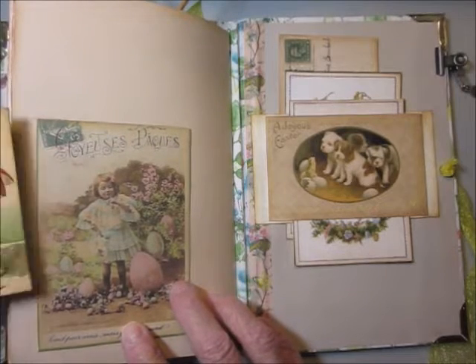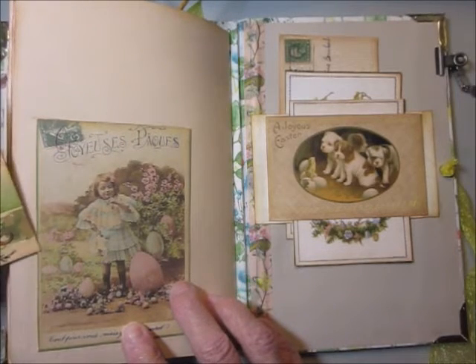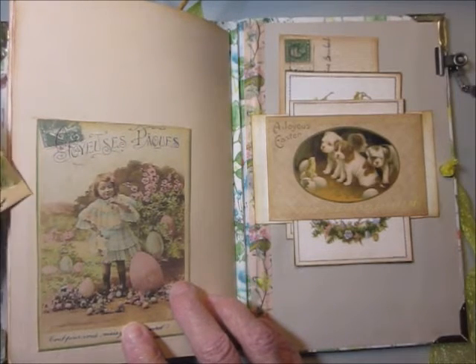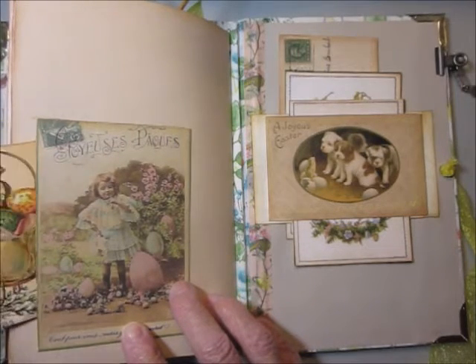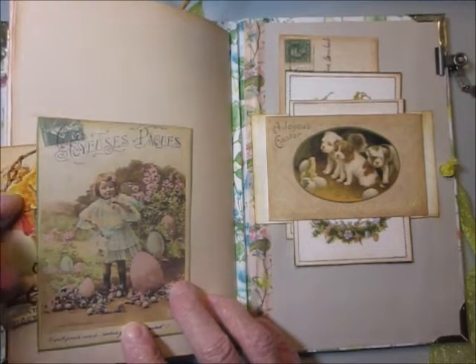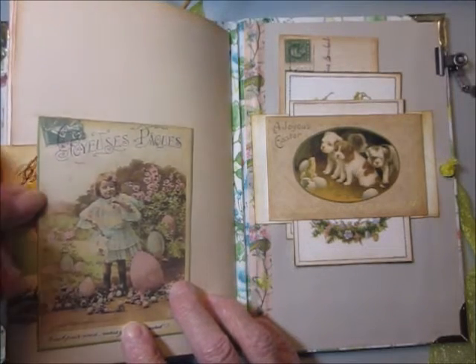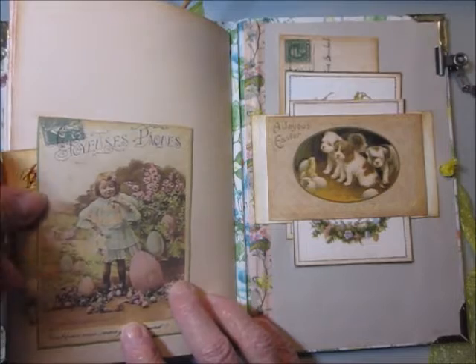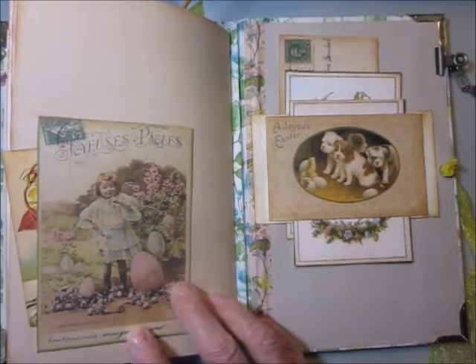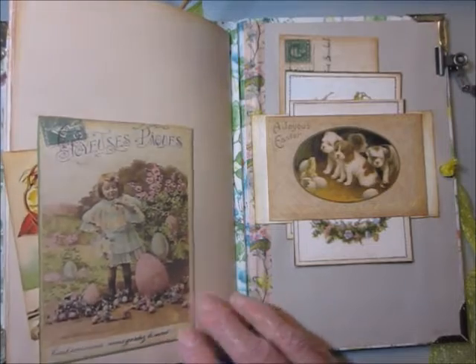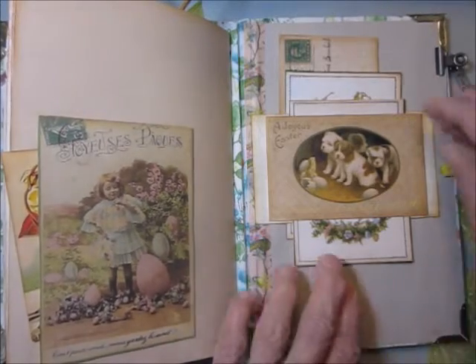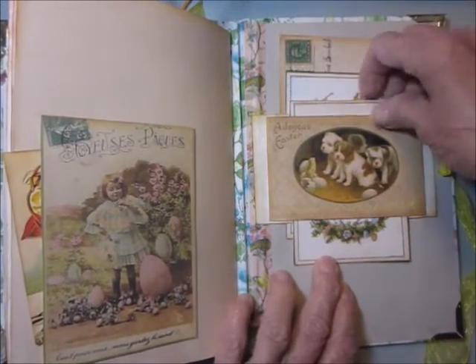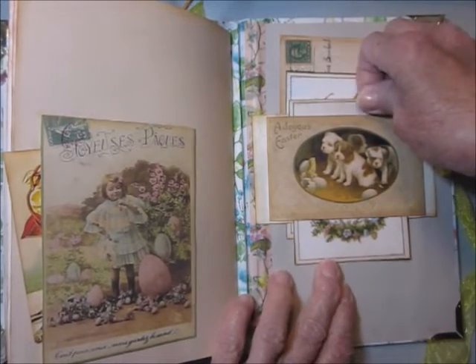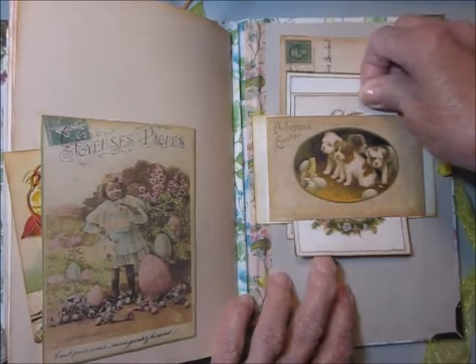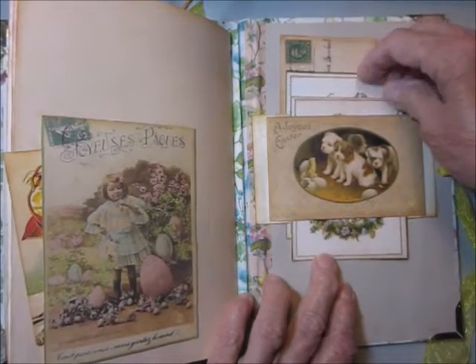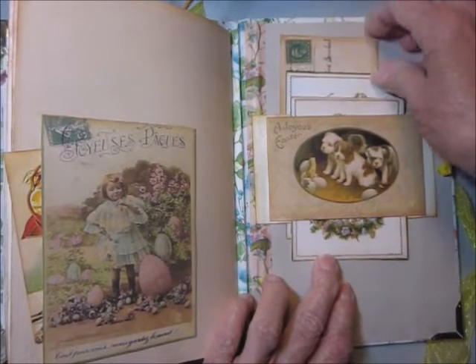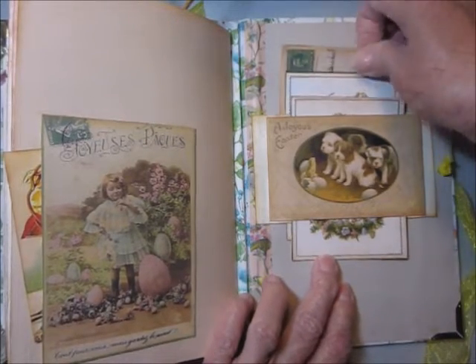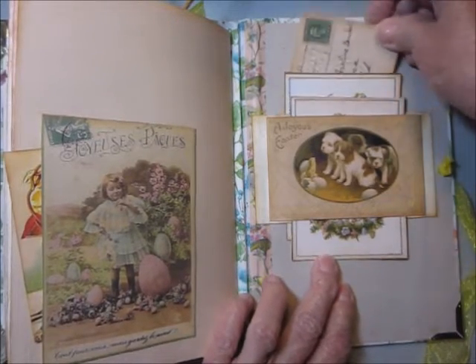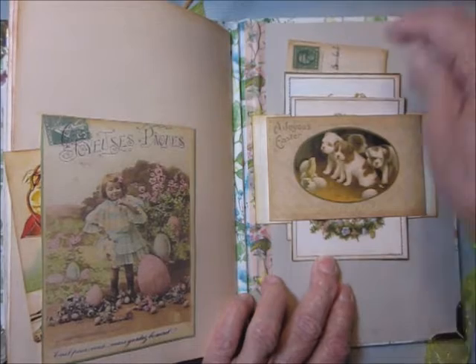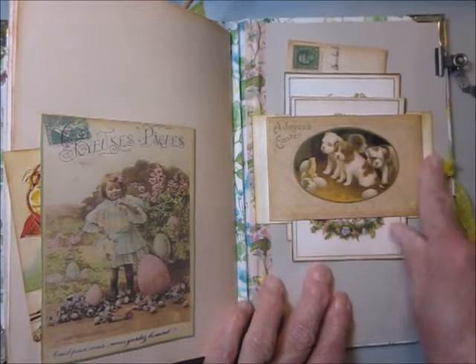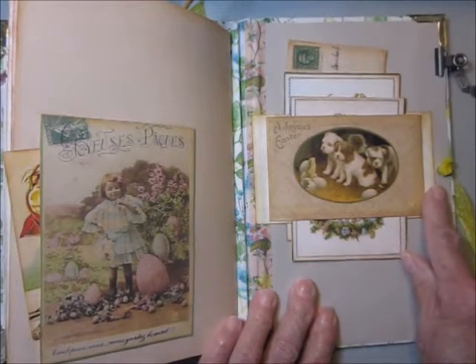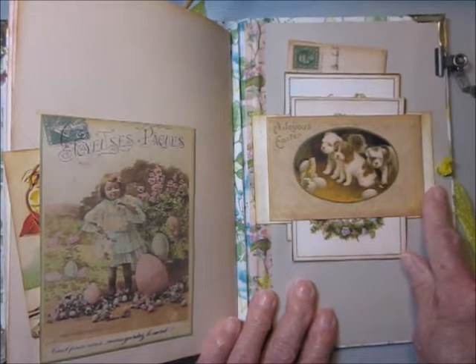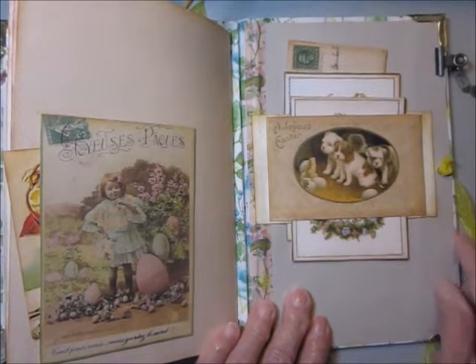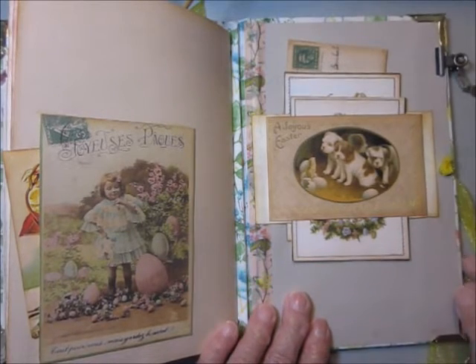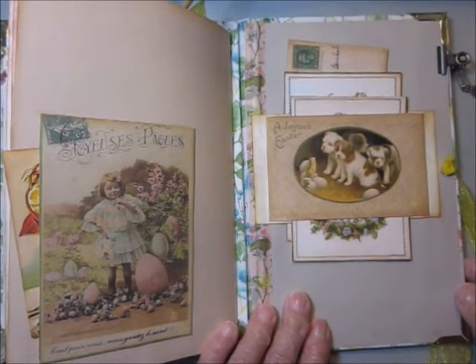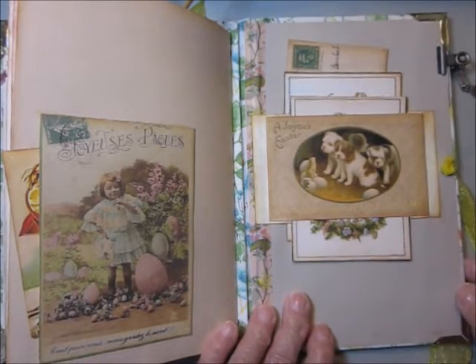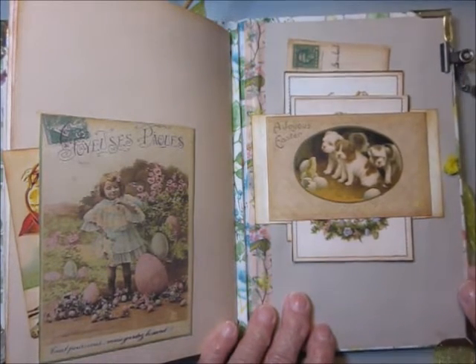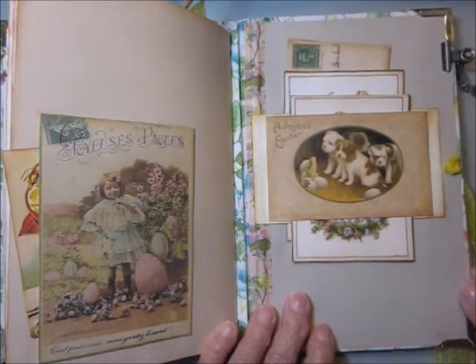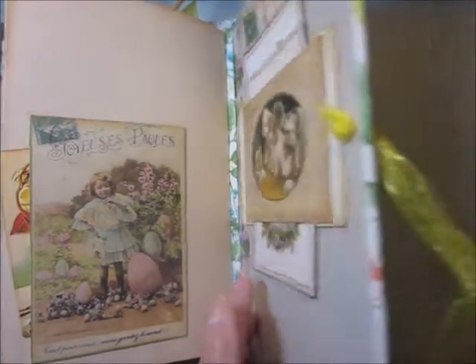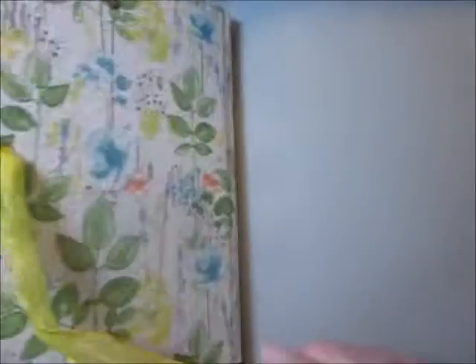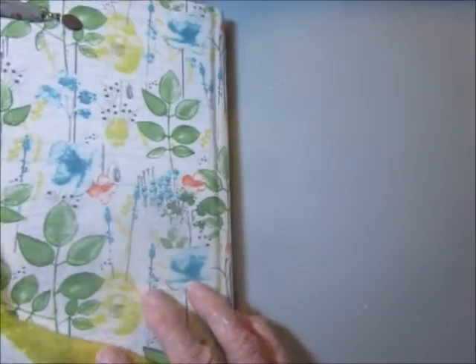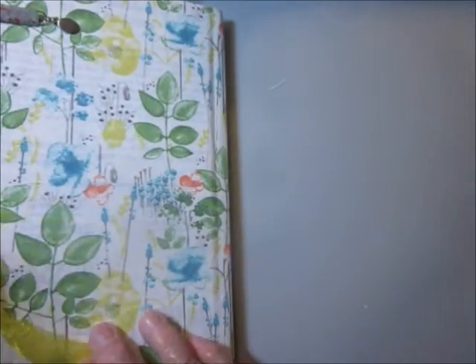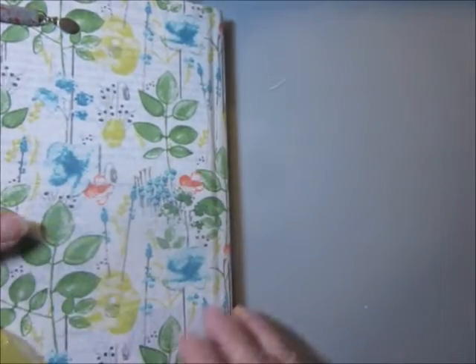You can journal on the back of that little card that's tucked in there. This is some more photographs and a postcard. And isn't that a cute little group of Easter puppies? And that's it.